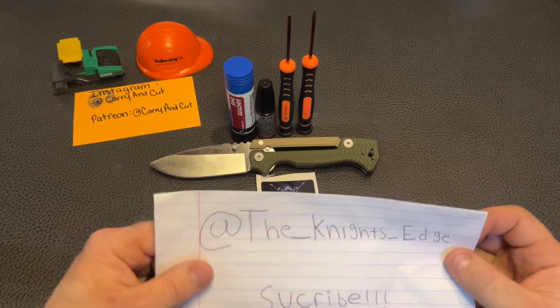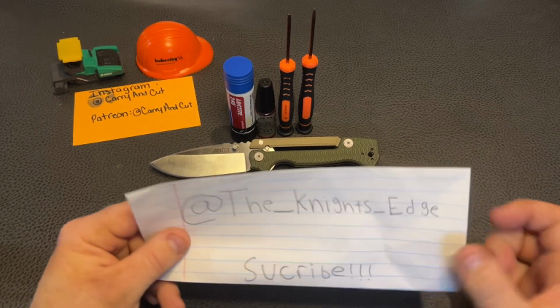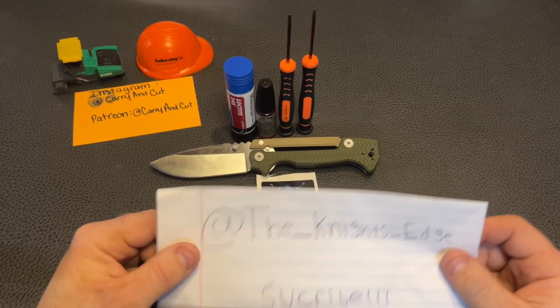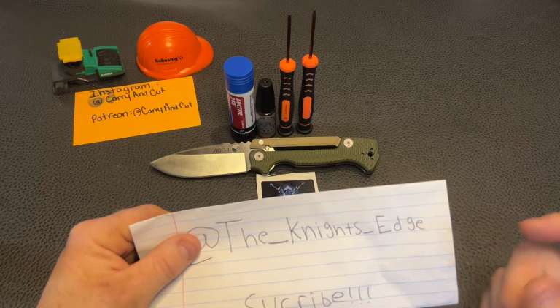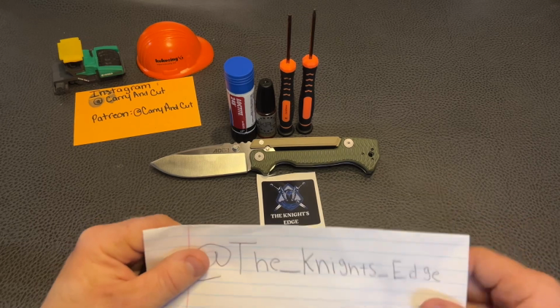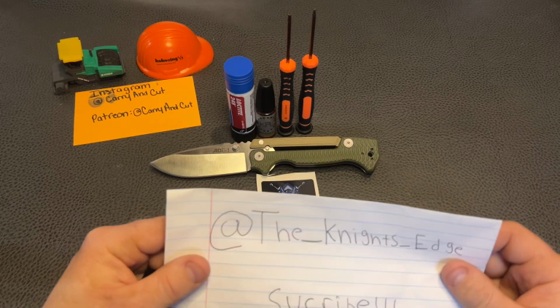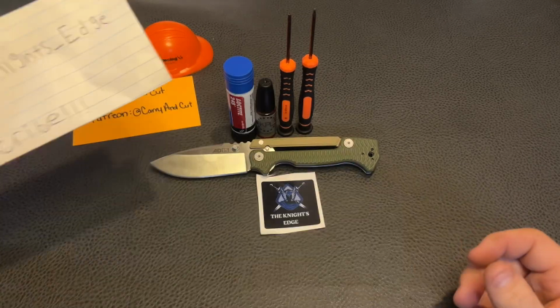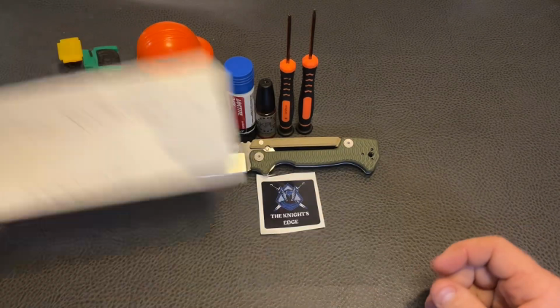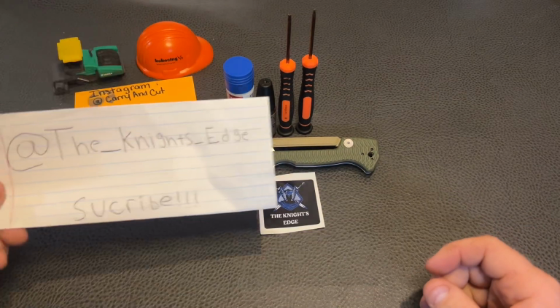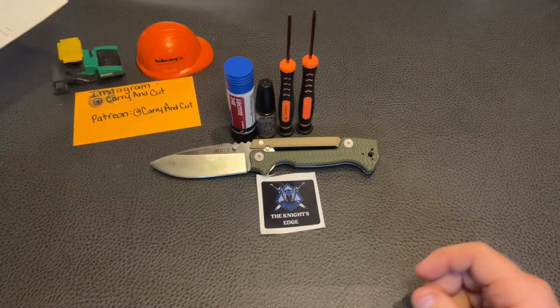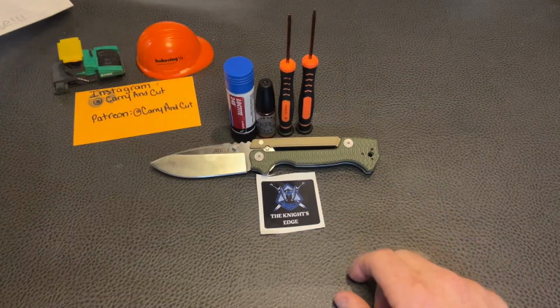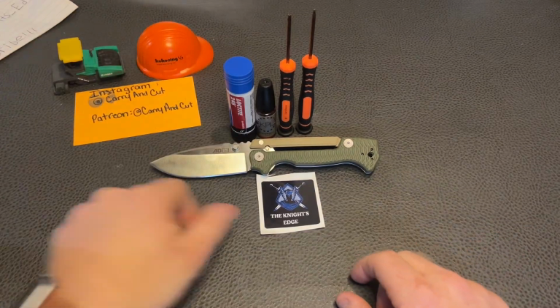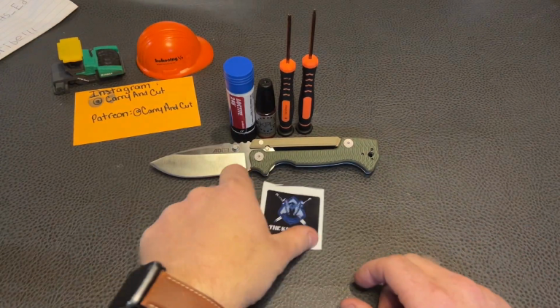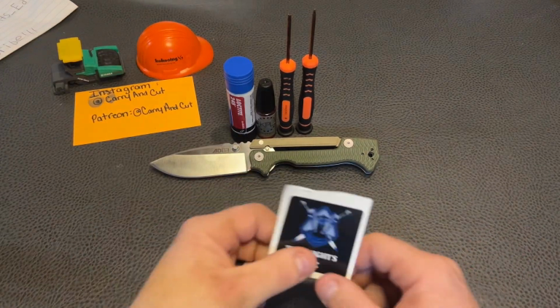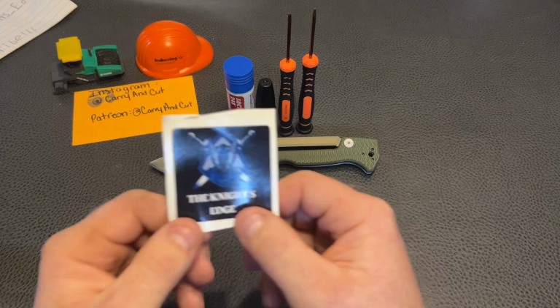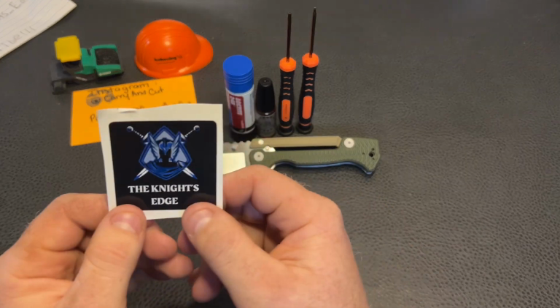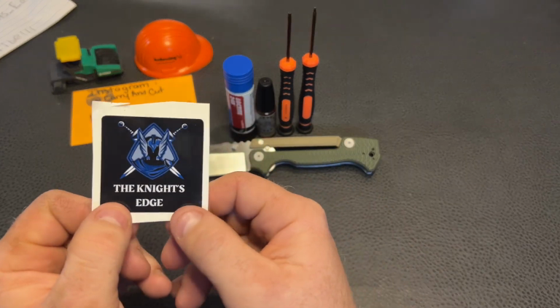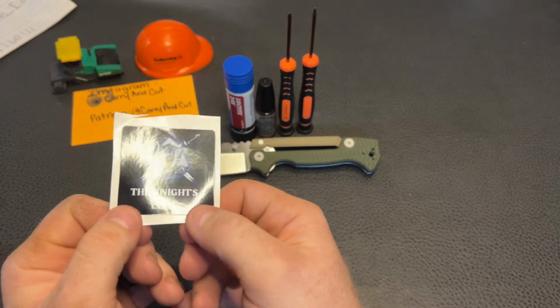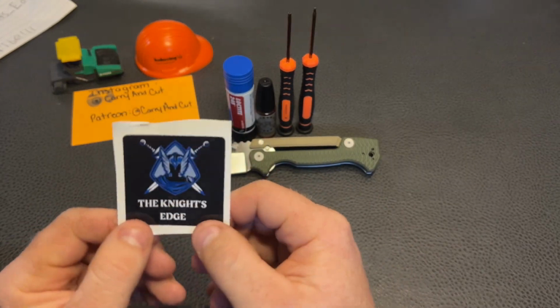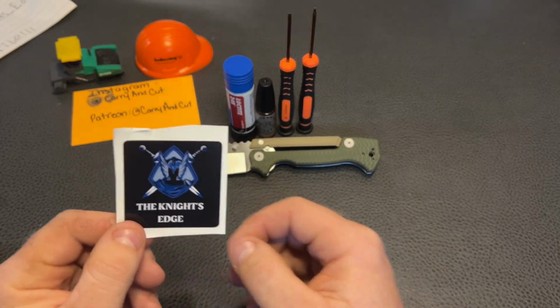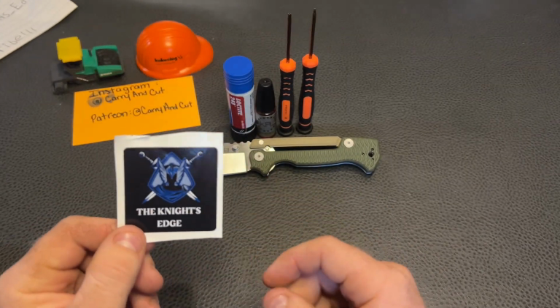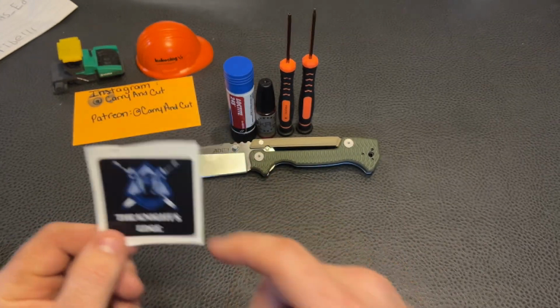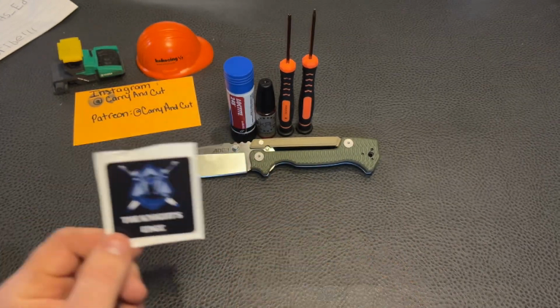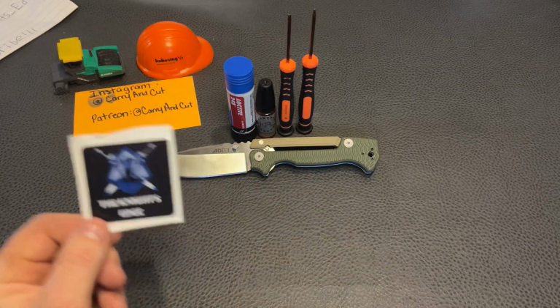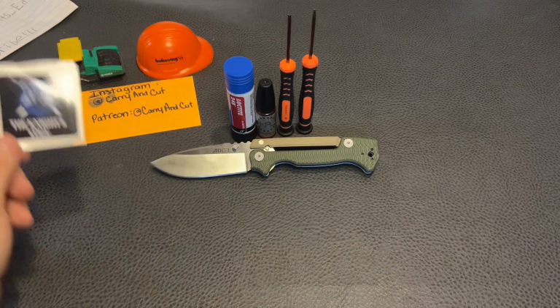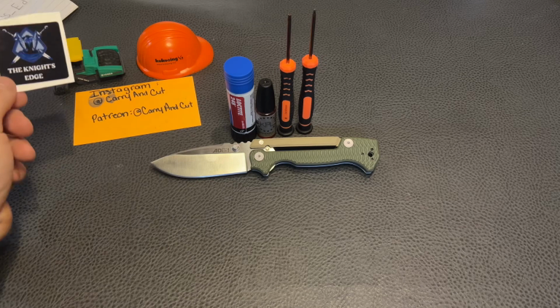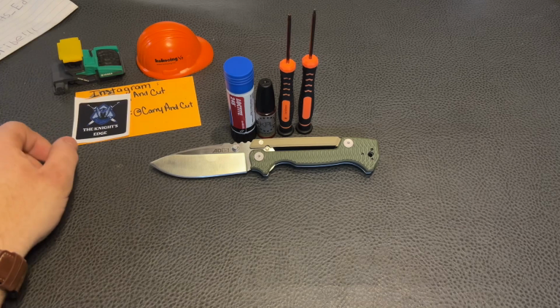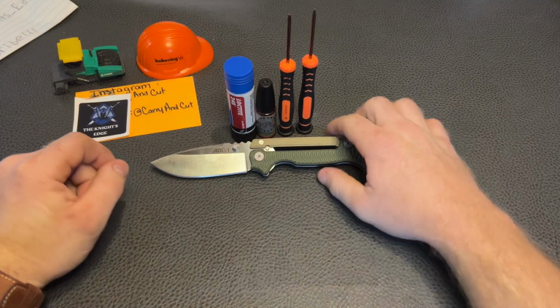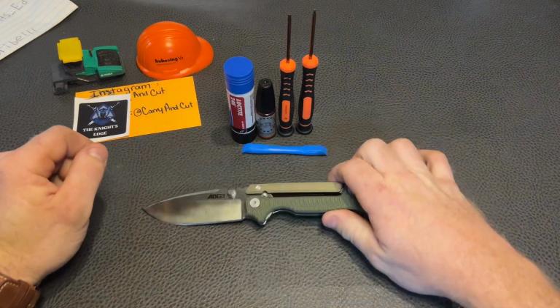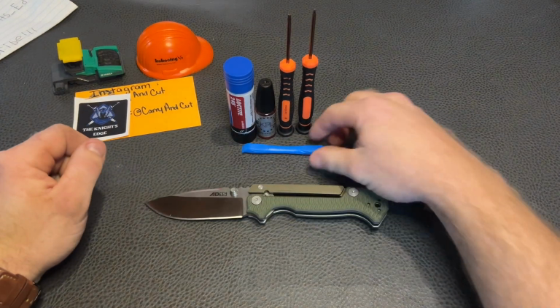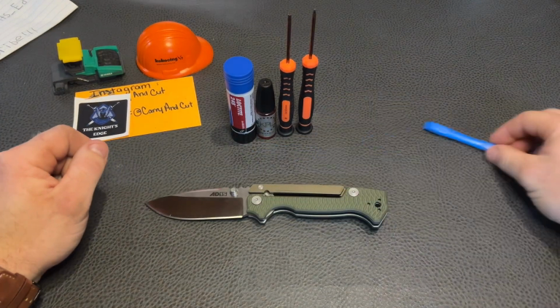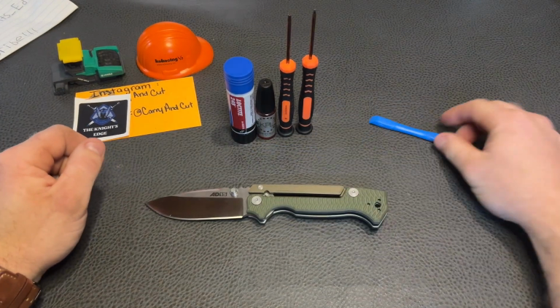Getting a good friendship started and hopefully doing more stuff together. I'm going to leave his sticker right here — he made some awesome stickers and sent these with me, so the next giveaways I'm going to be doing, I'll be putting his stickers in there also. This should be a pretty cool knife to disassemble here.